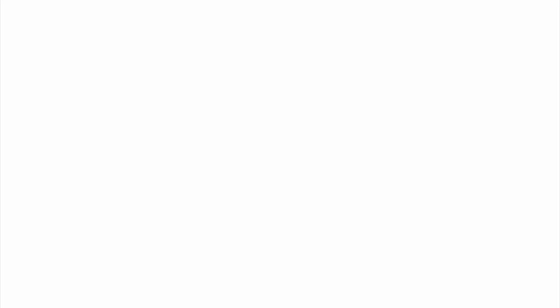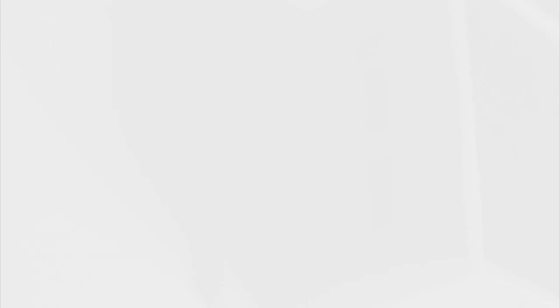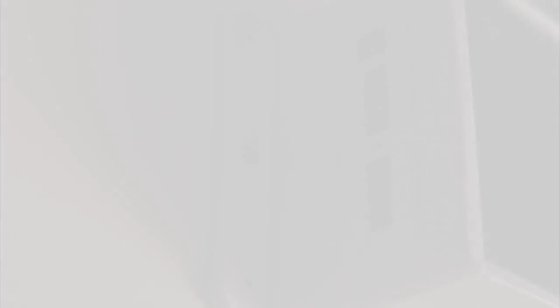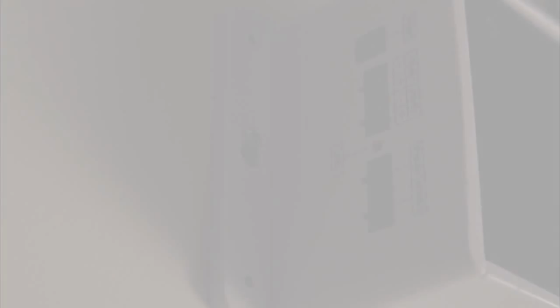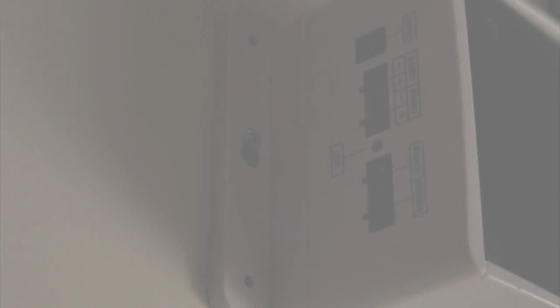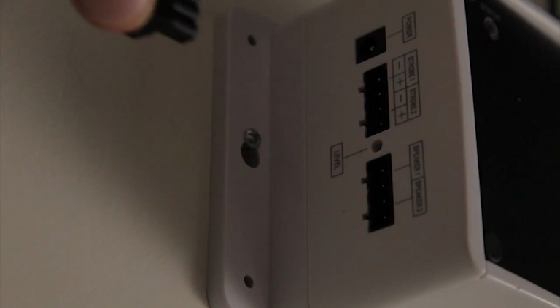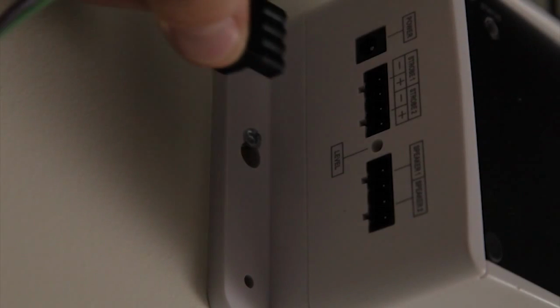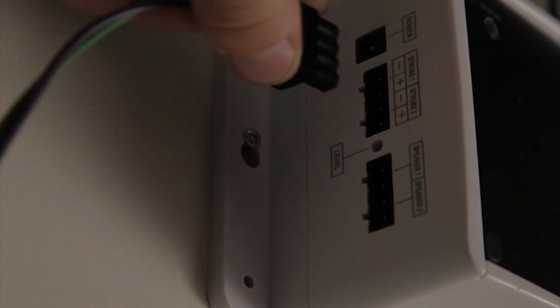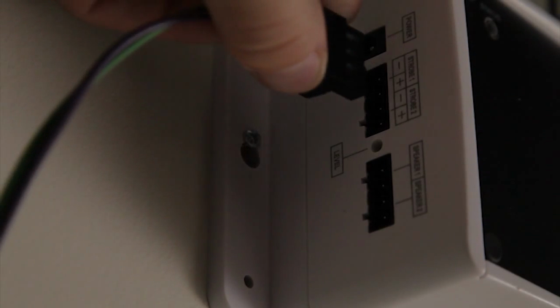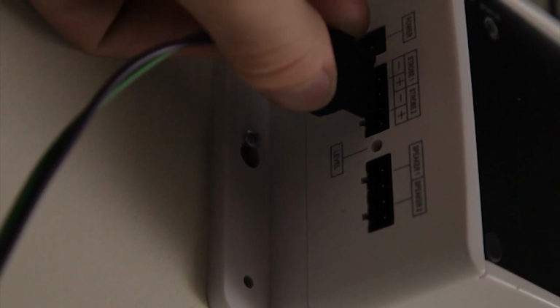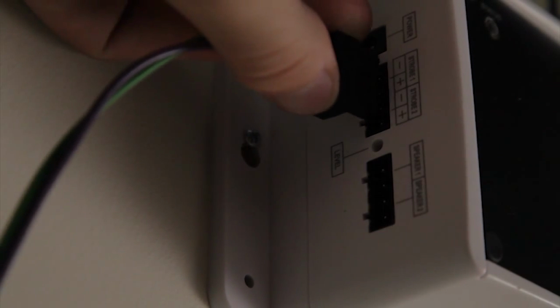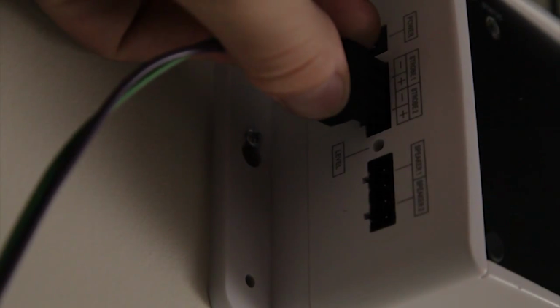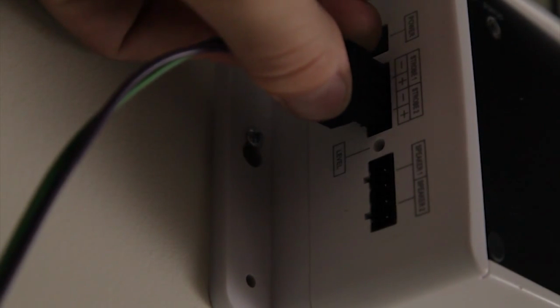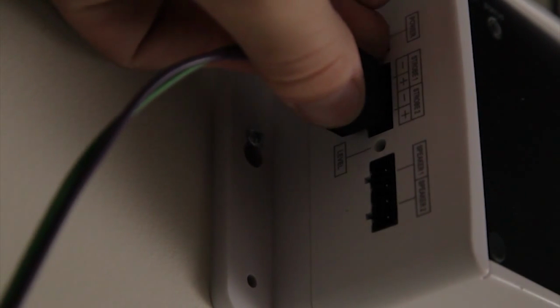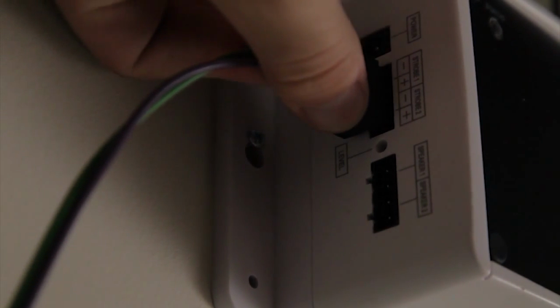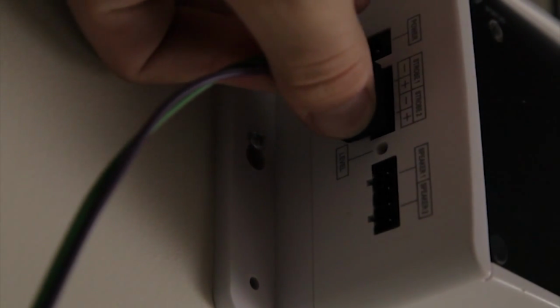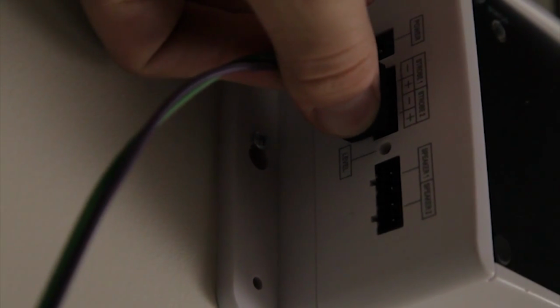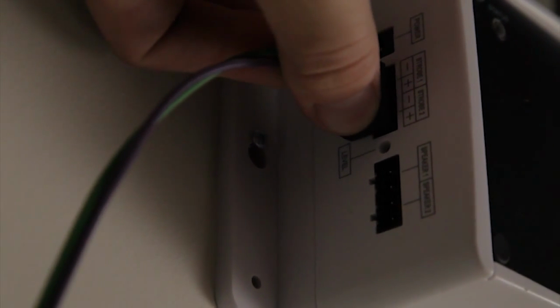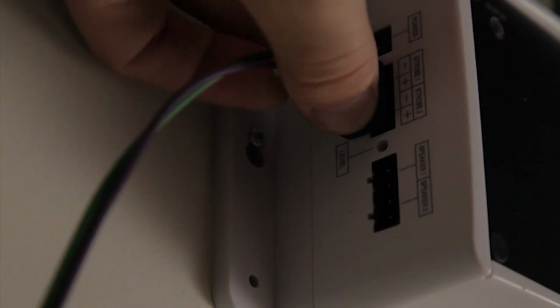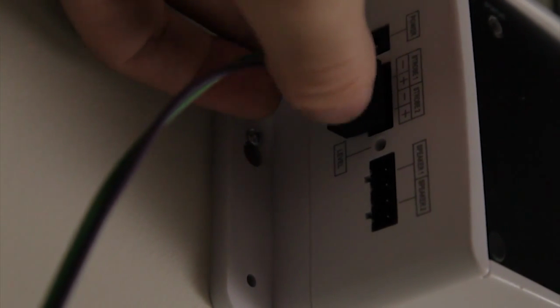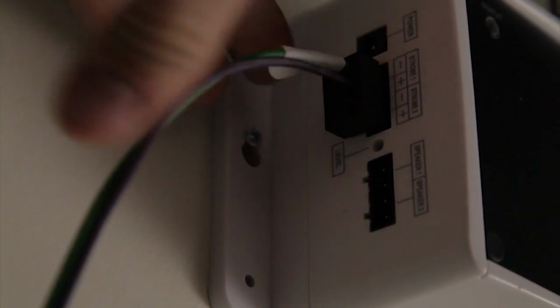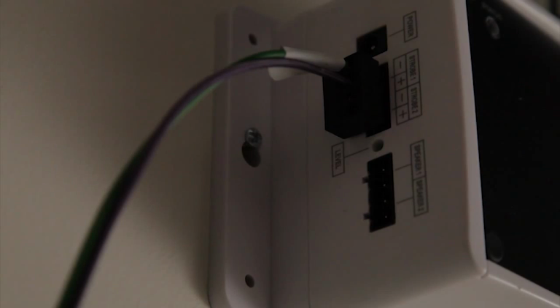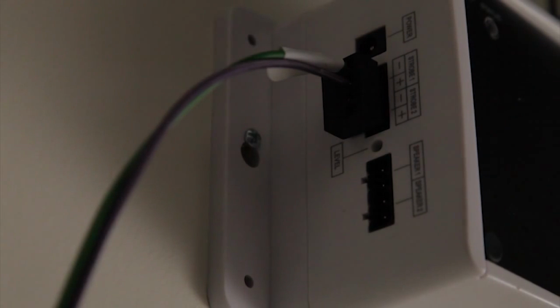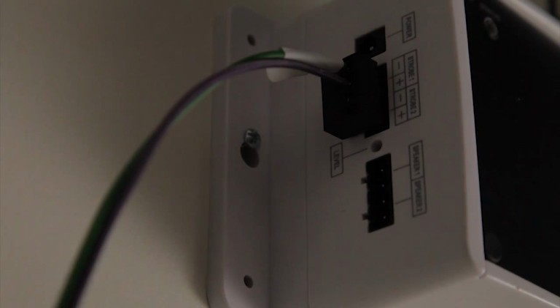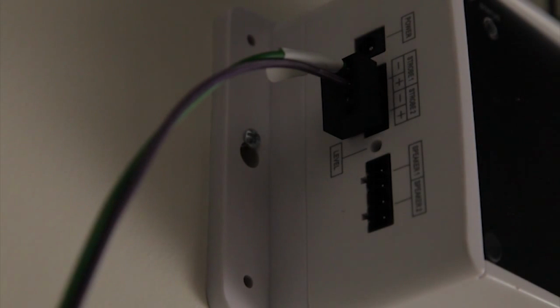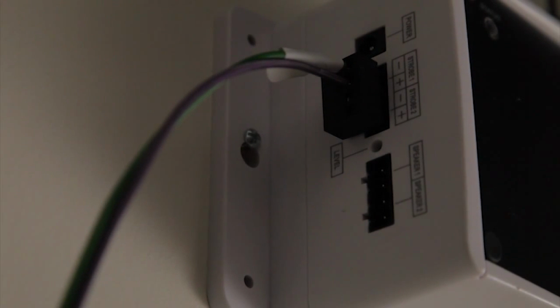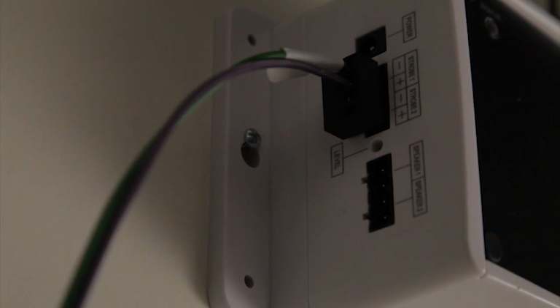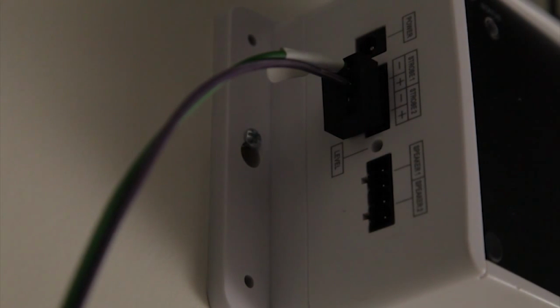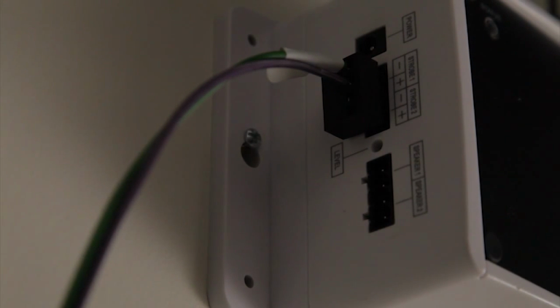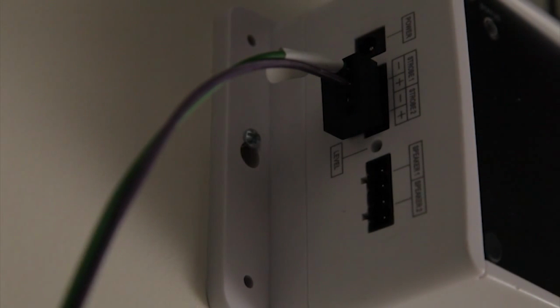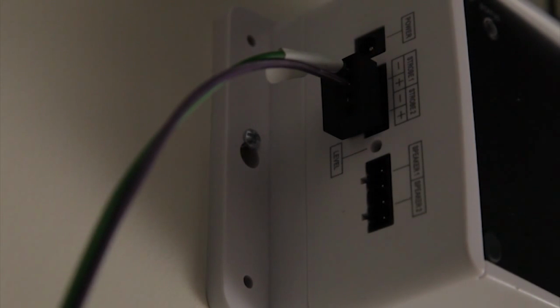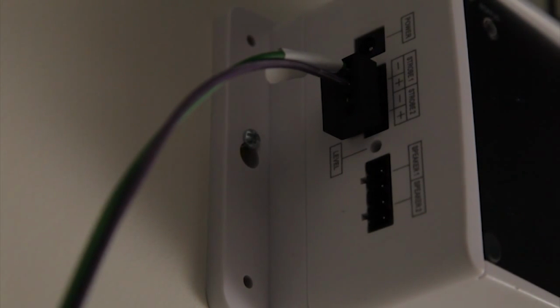Connect the modular plug into the strobe 1 output. If the wireless controller's second strobe option is enabled, the plug can also be connected to the strobe 2 output.